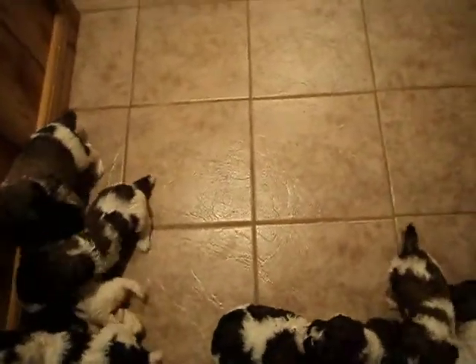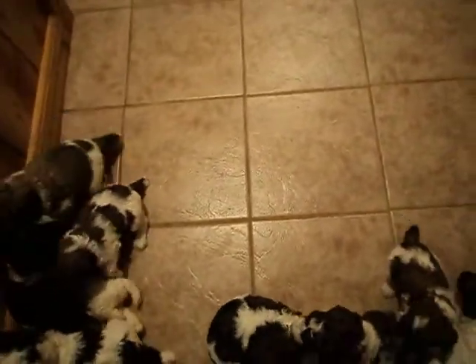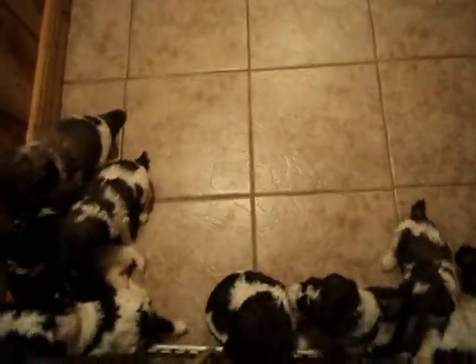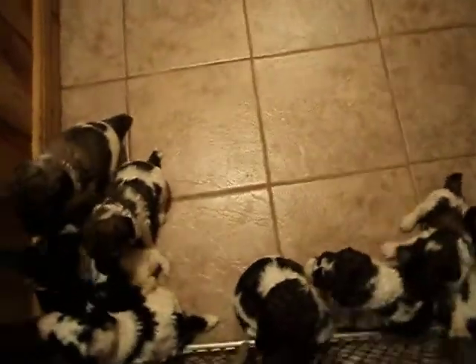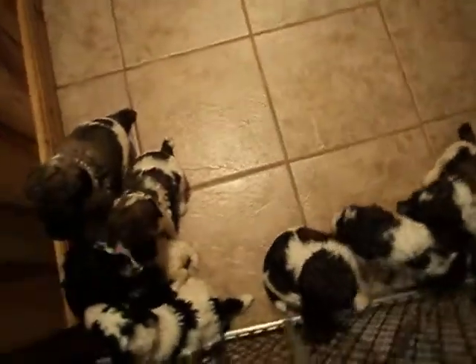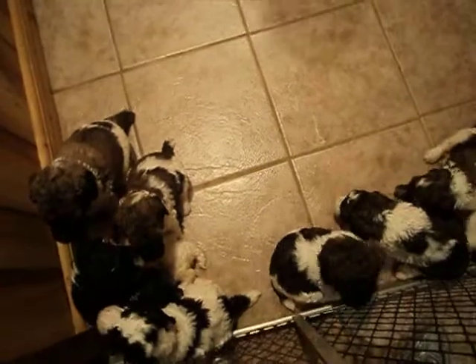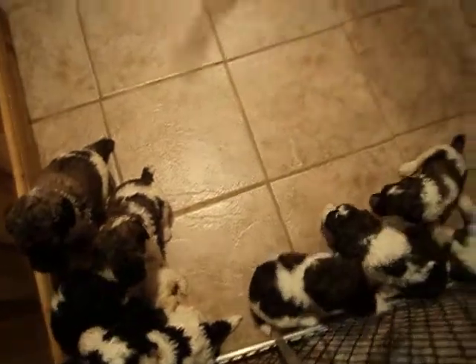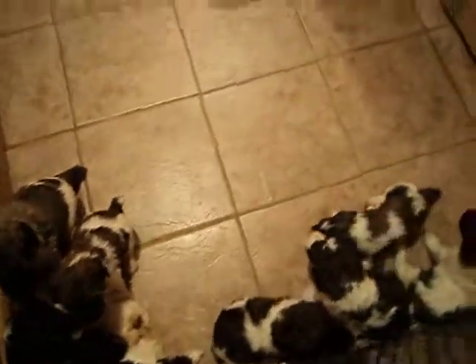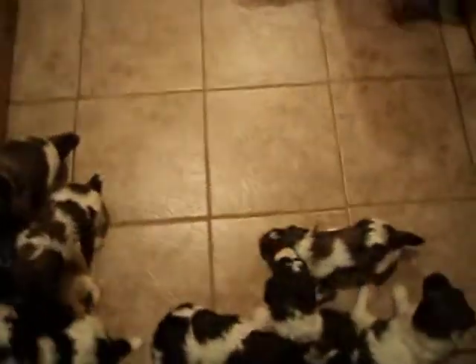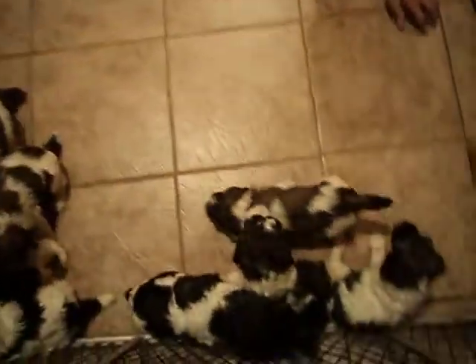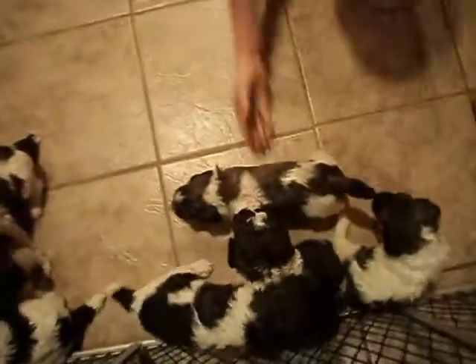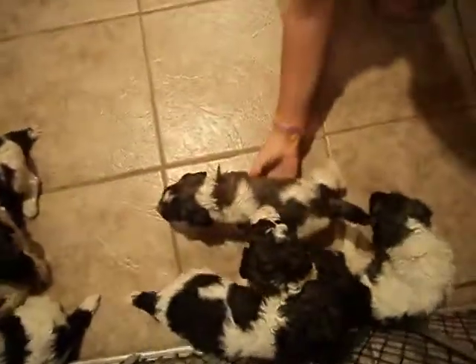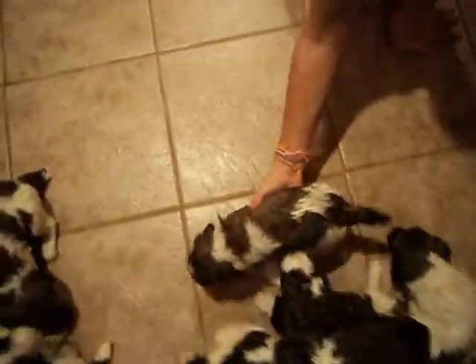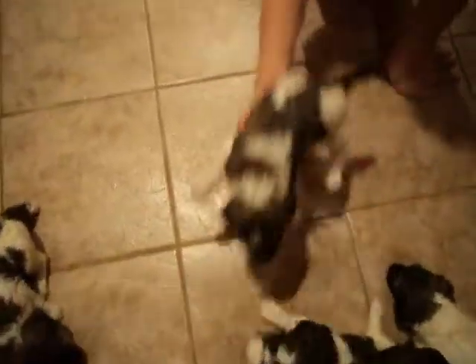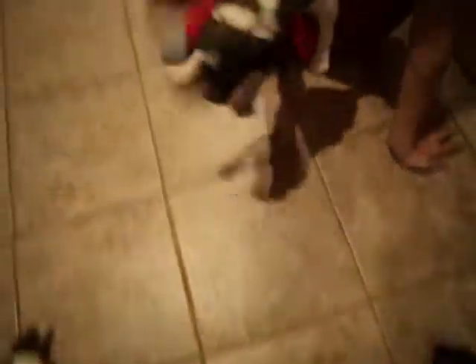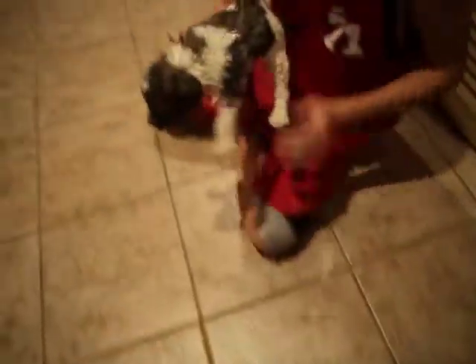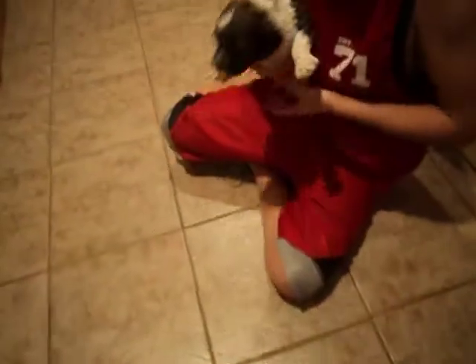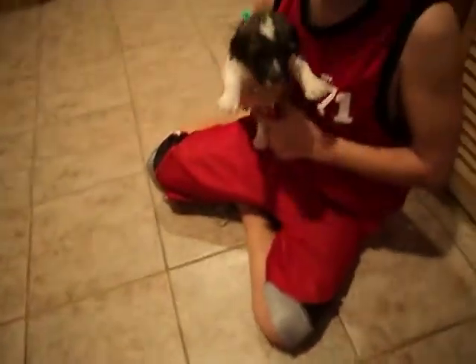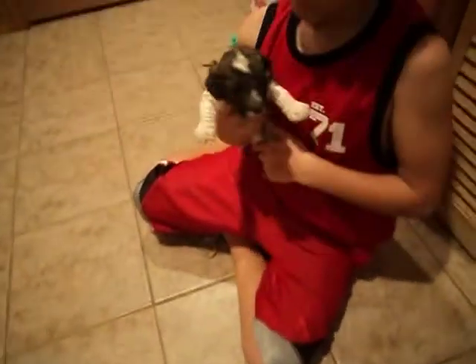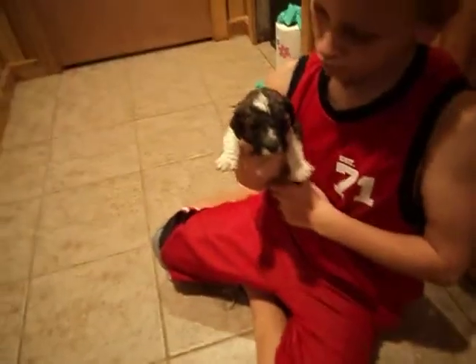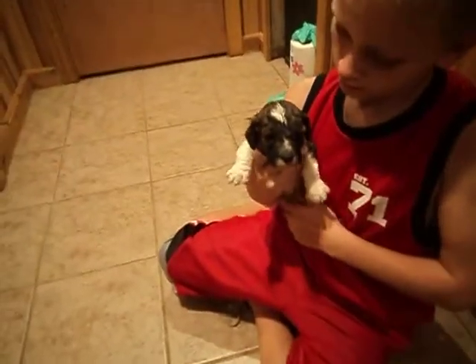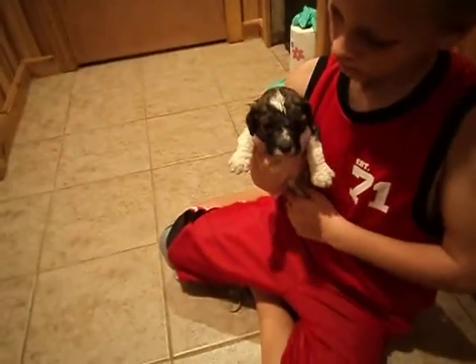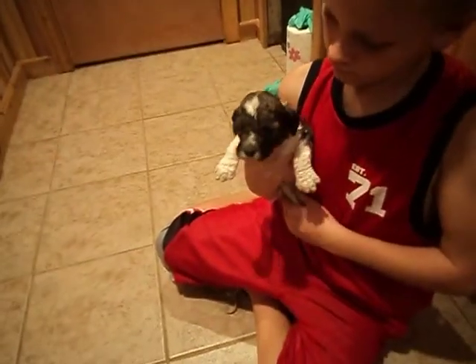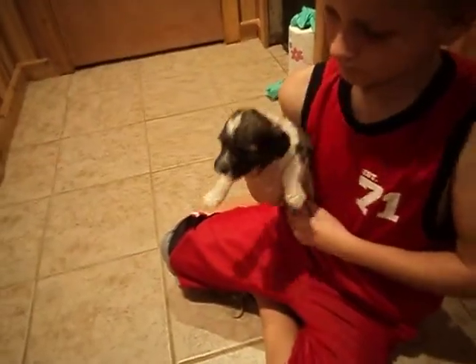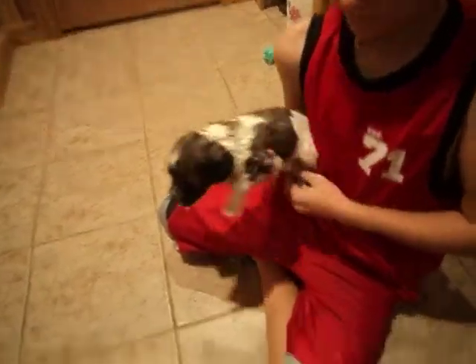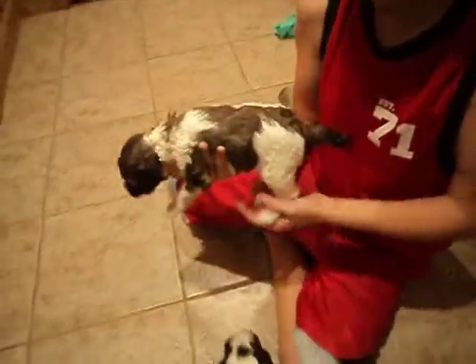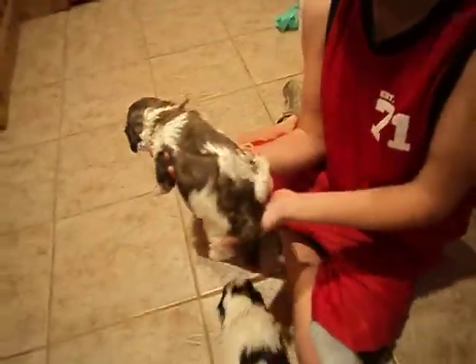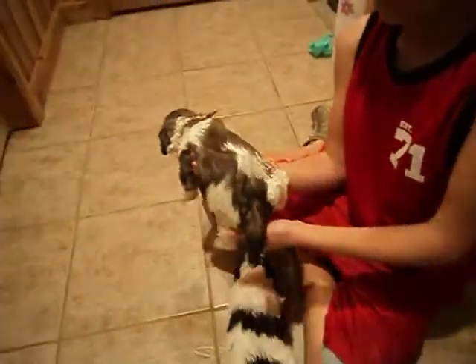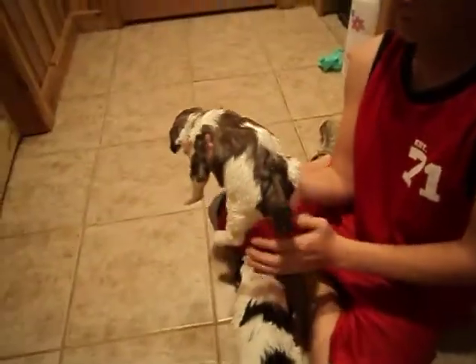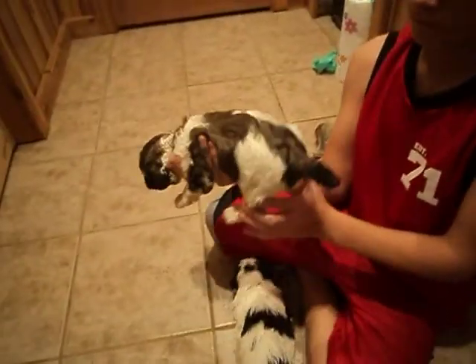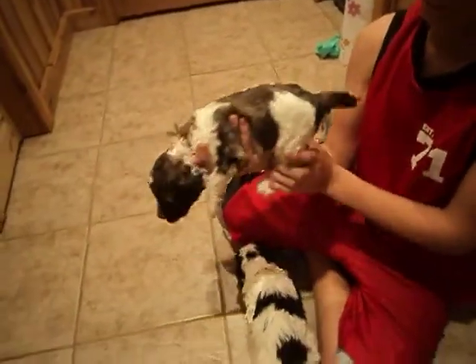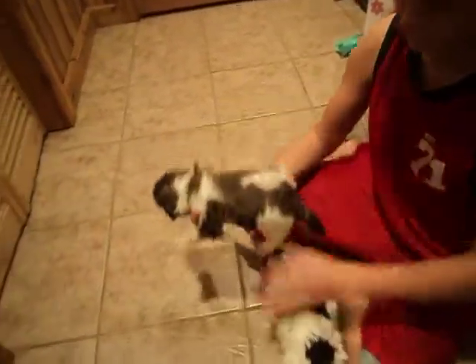I think that's Bobby making all that noise. Pick one up at a time and show them. This is the brown ribbon male. Show me the markings and everything. You can put him down.